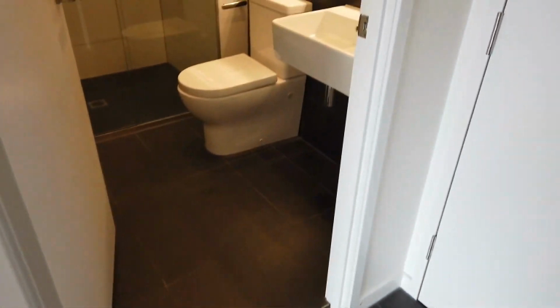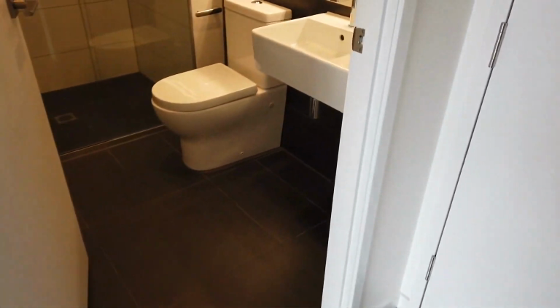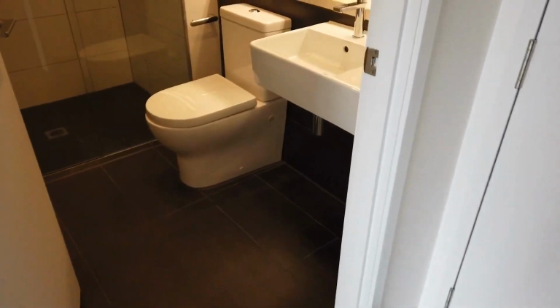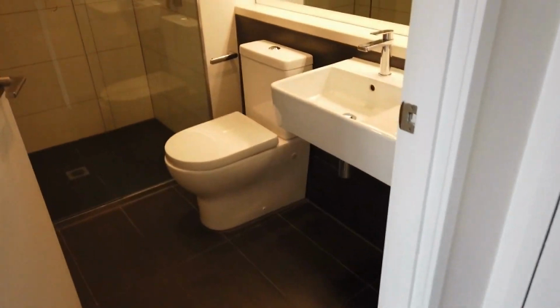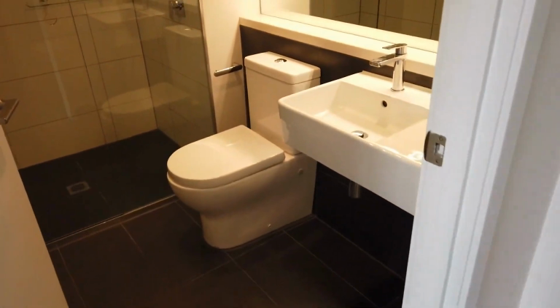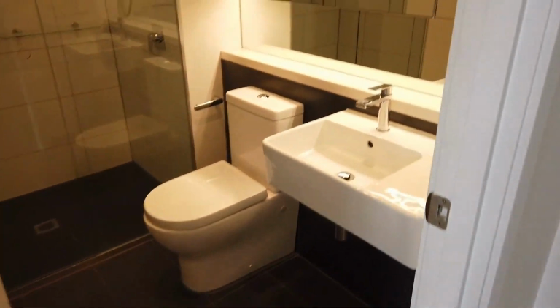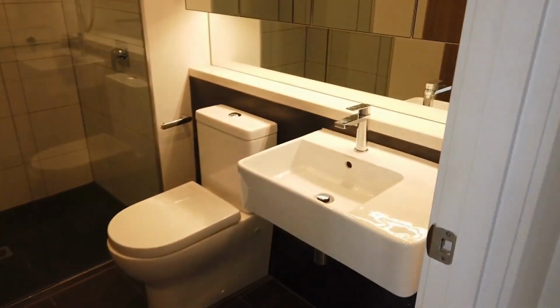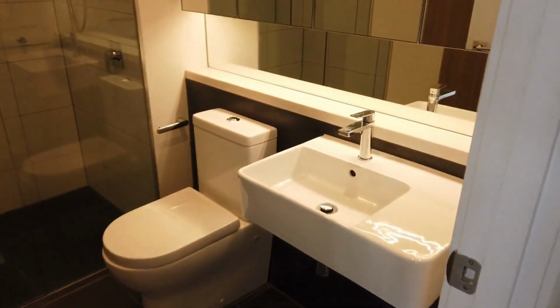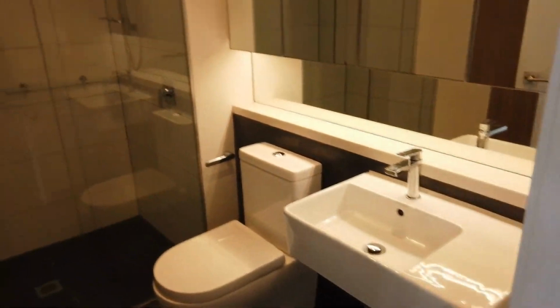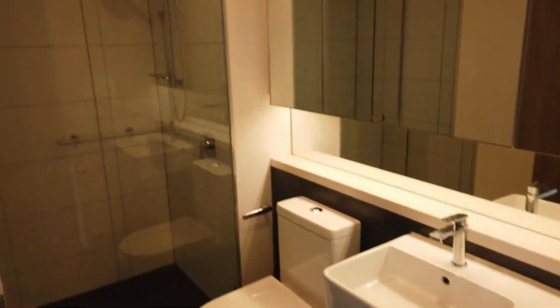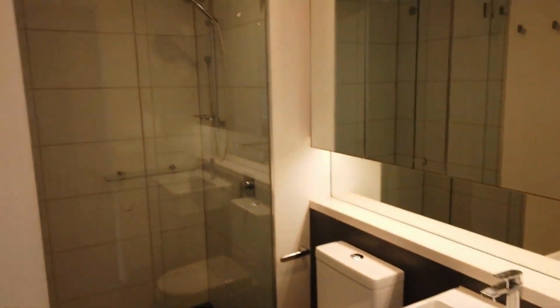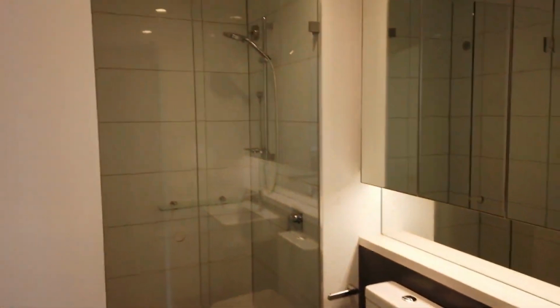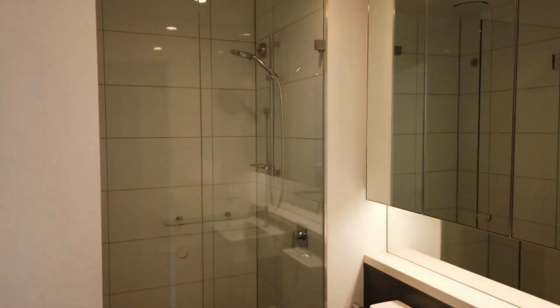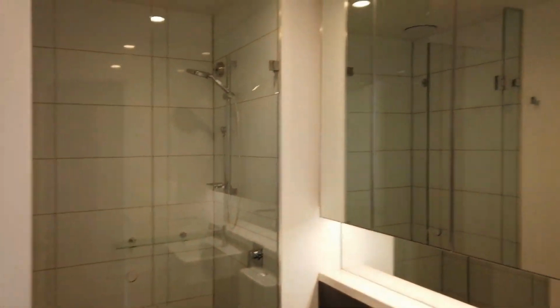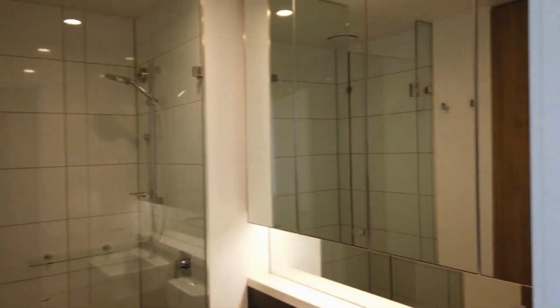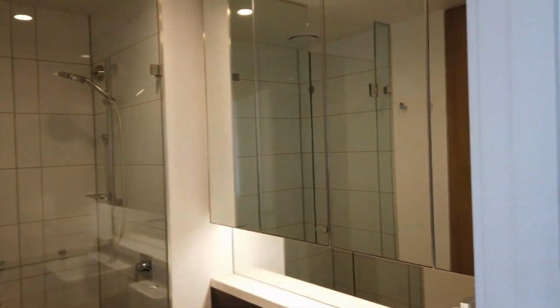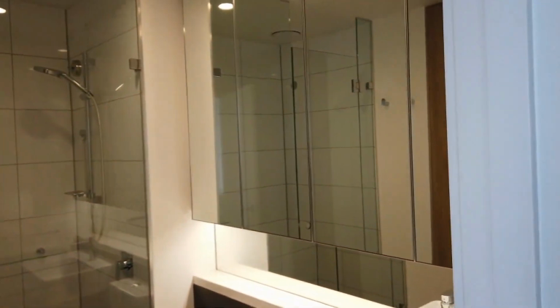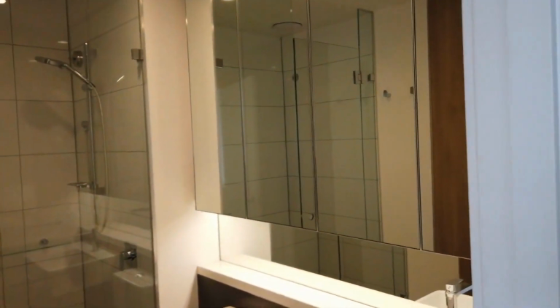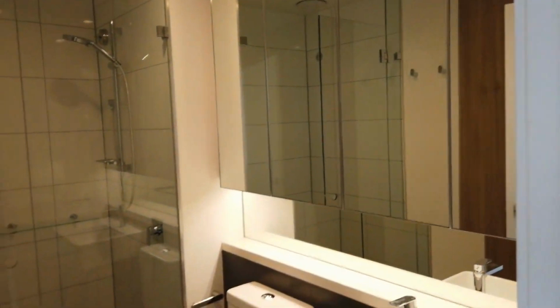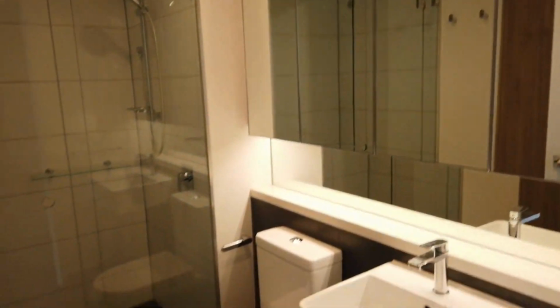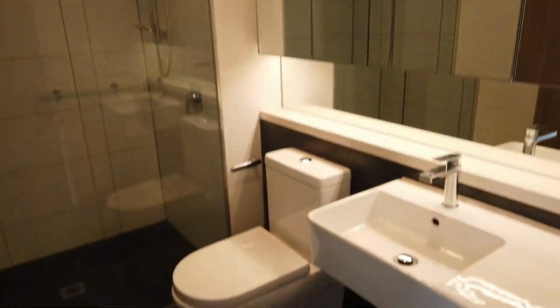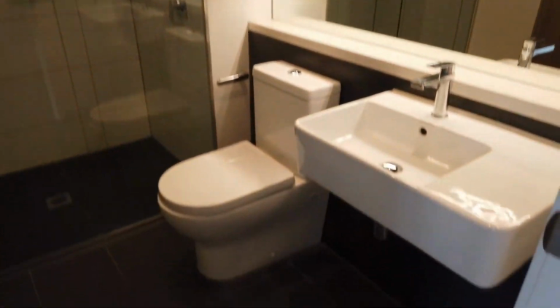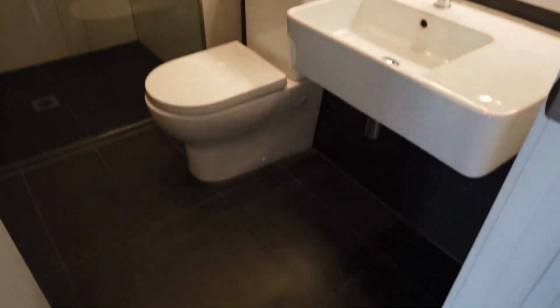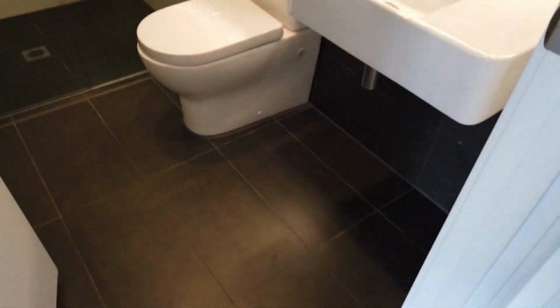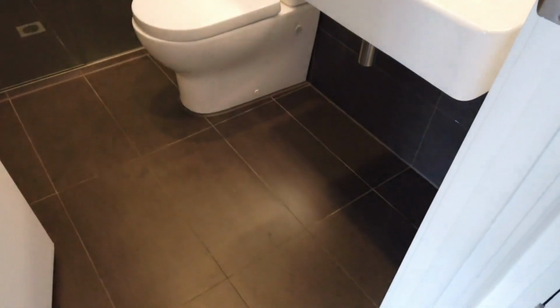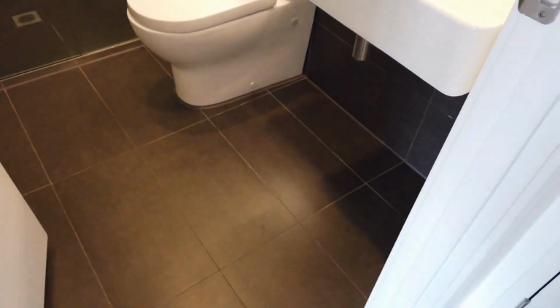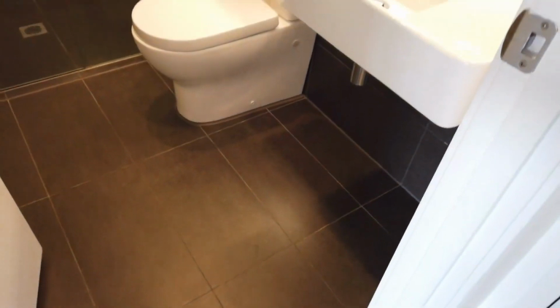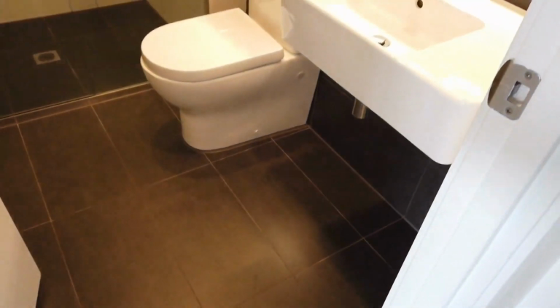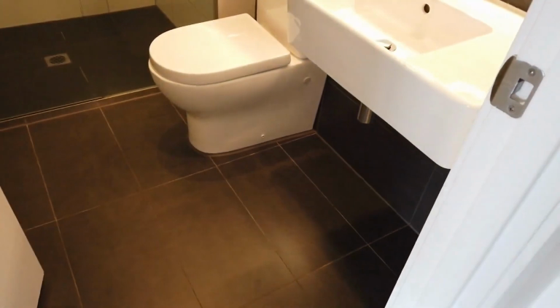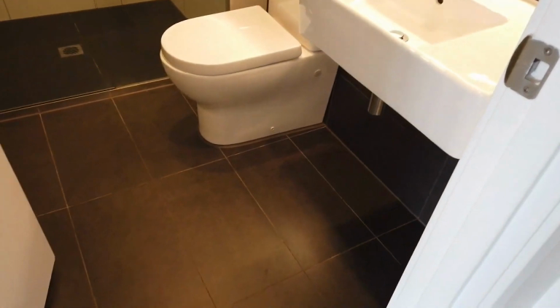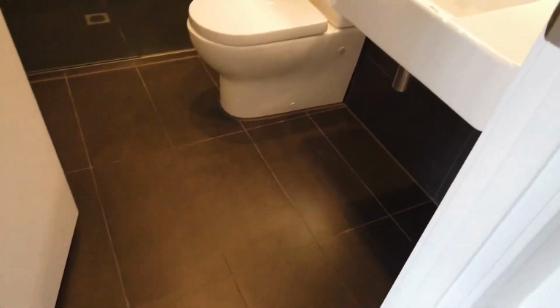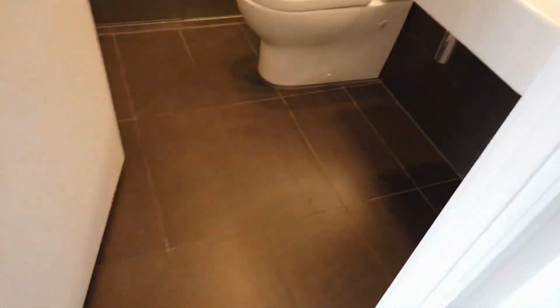Now let's have a look at the central bathroom. It's a very good size, very nice and modern, good design, and good vanity as well.